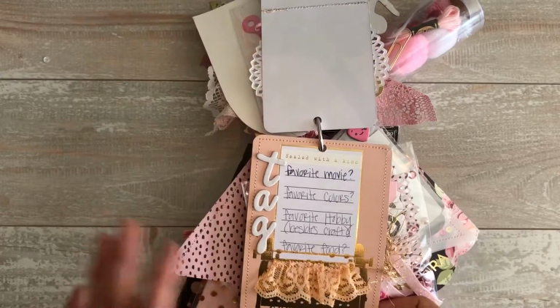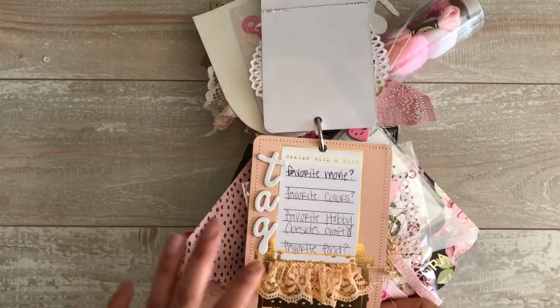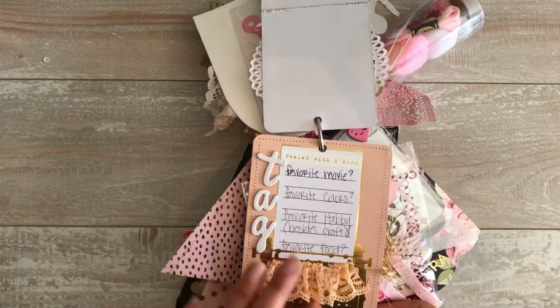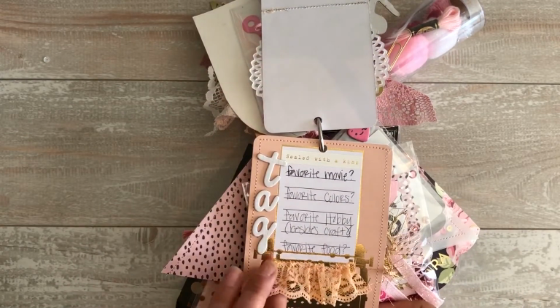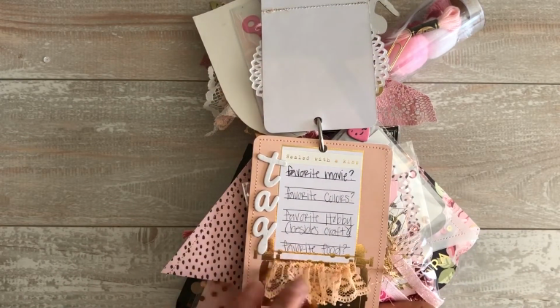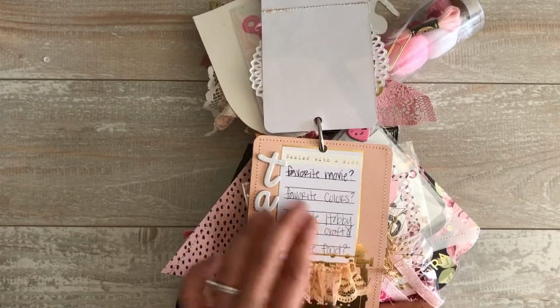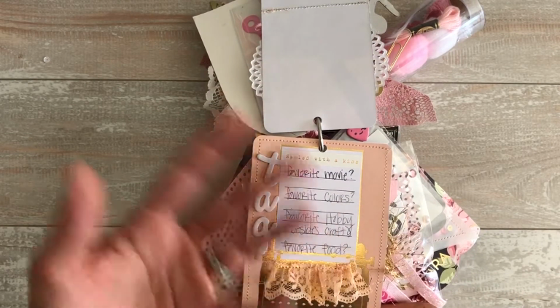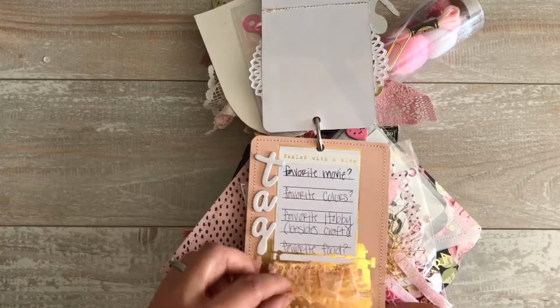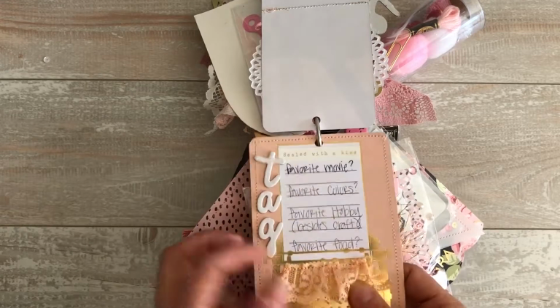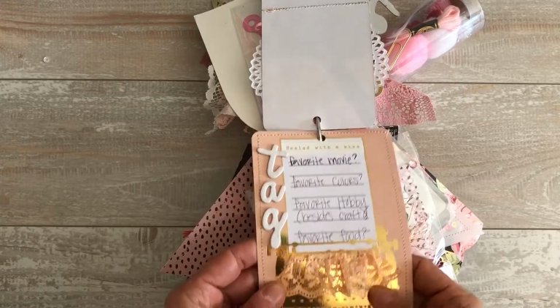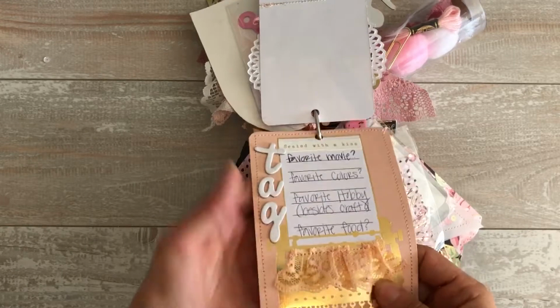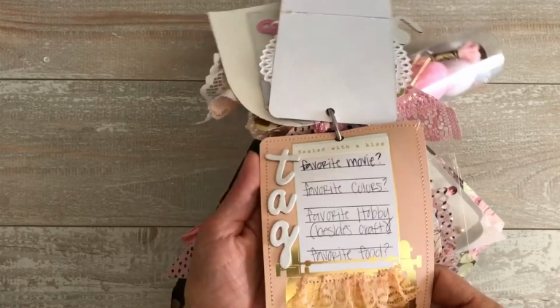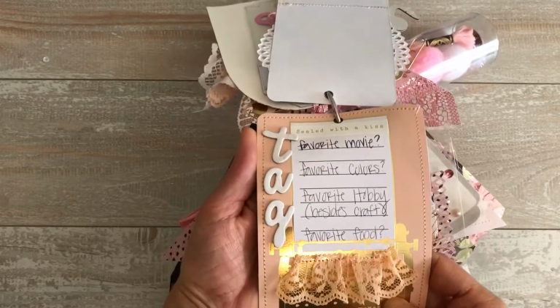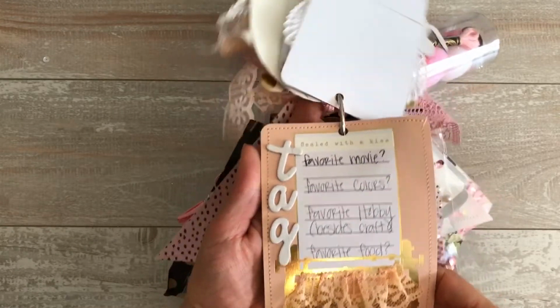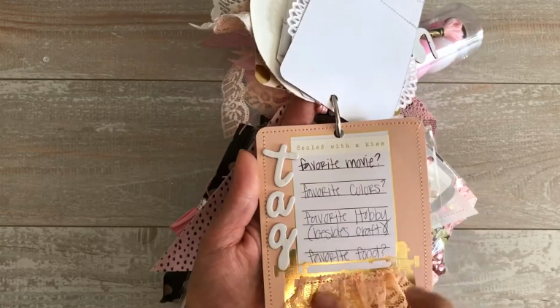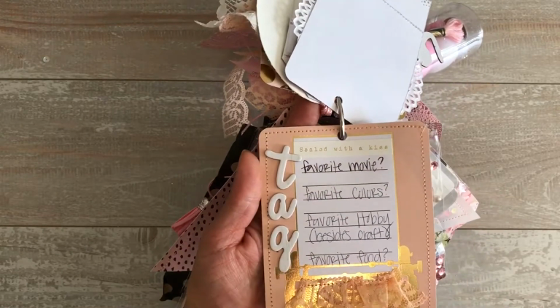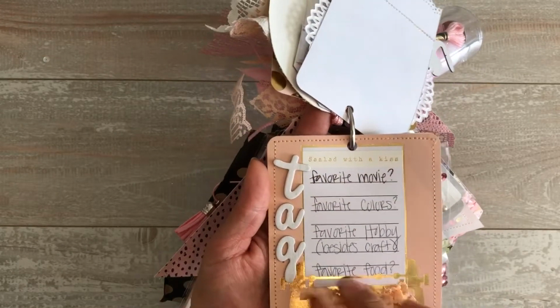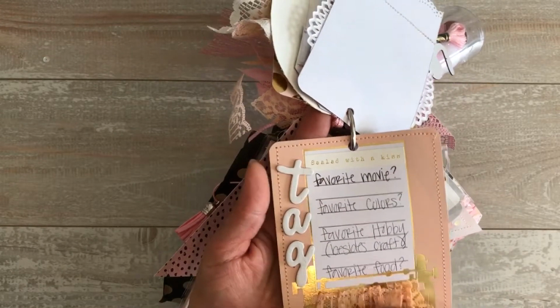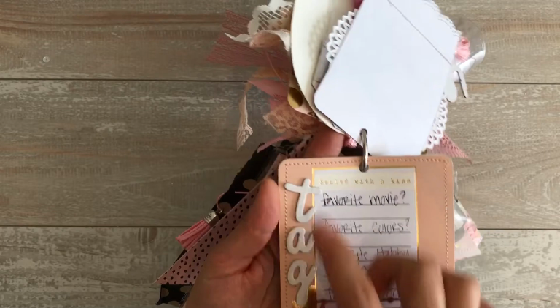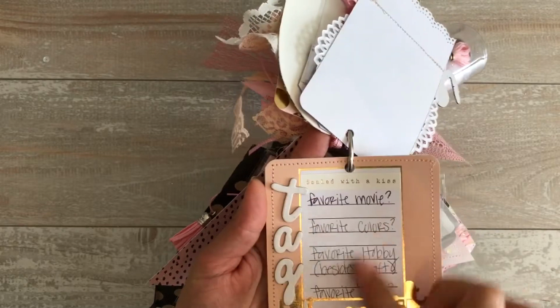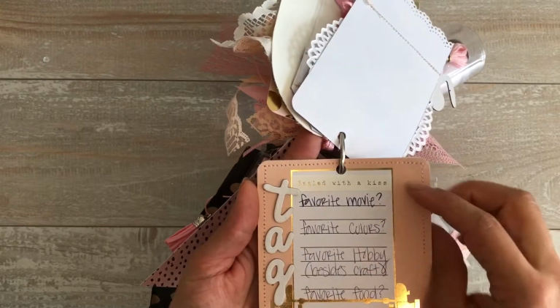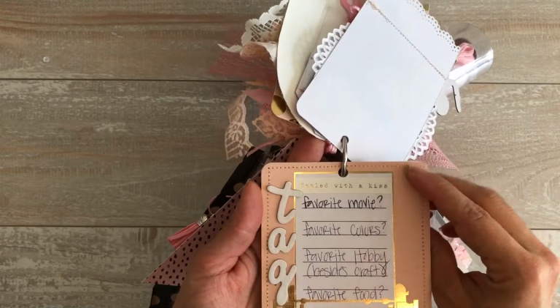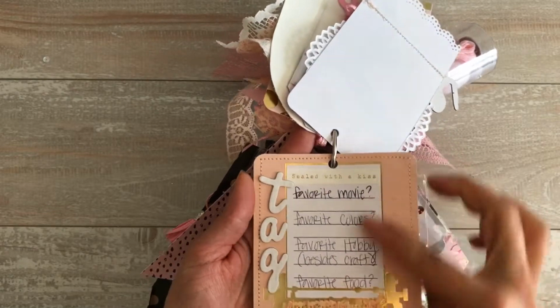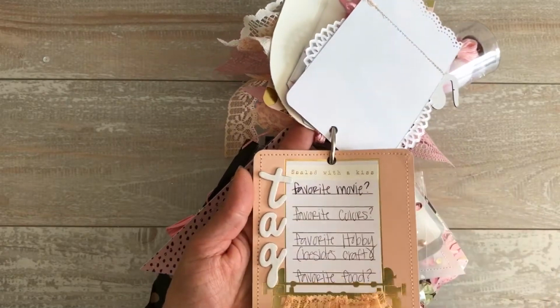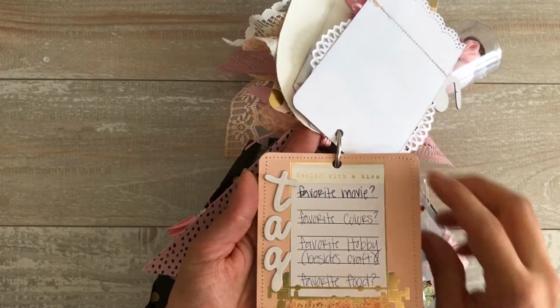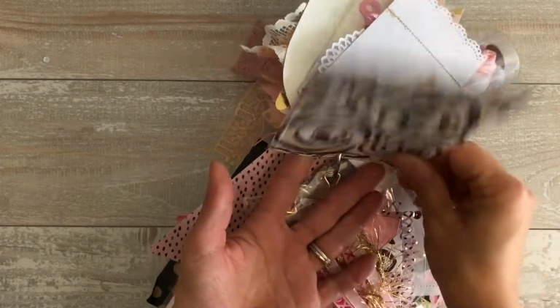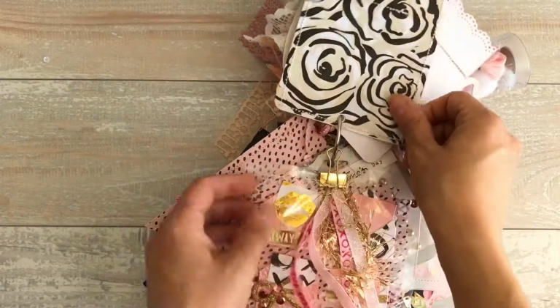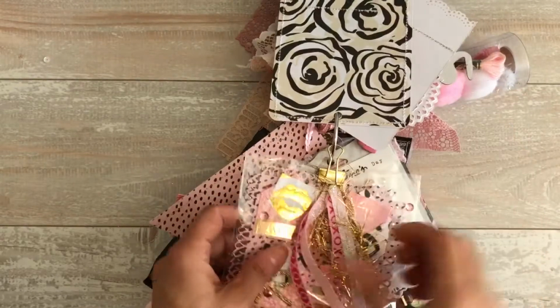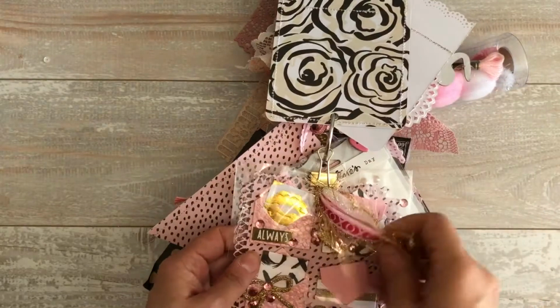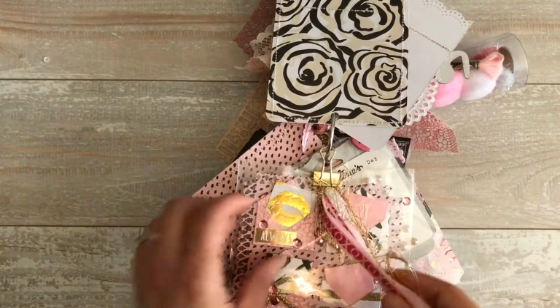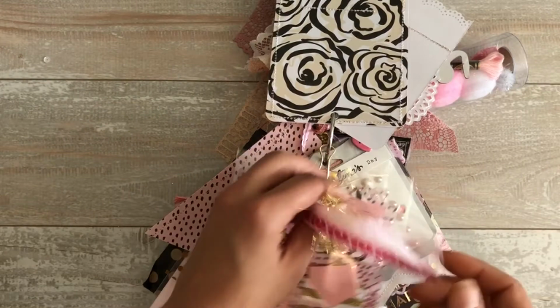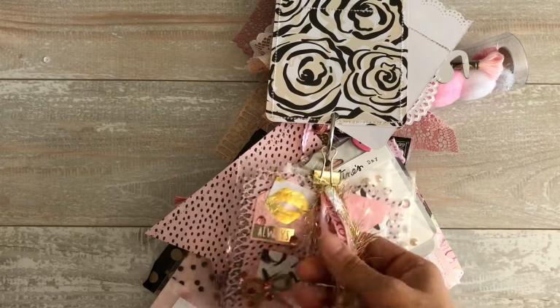I like to see how other people use the same supplies. We all craft and think of the same thing, but when you get somebody else's stuff it's nice to see how they use it. She put a little bit of trim or lace here — this is her tag to me, really cute.